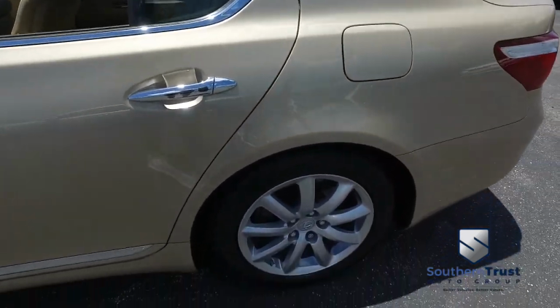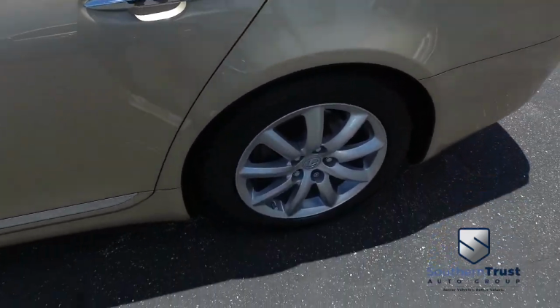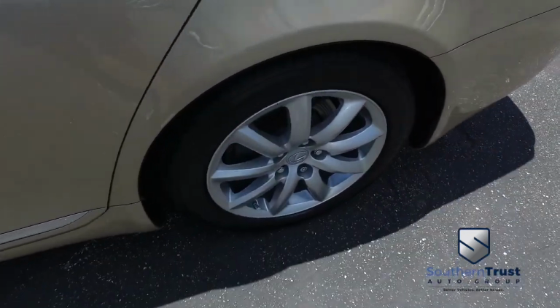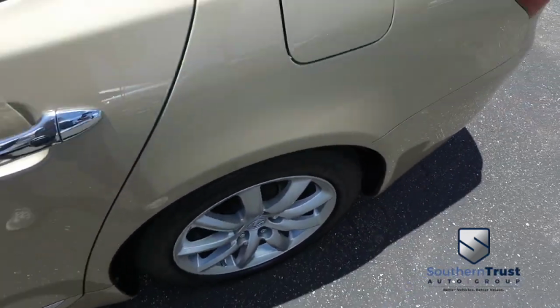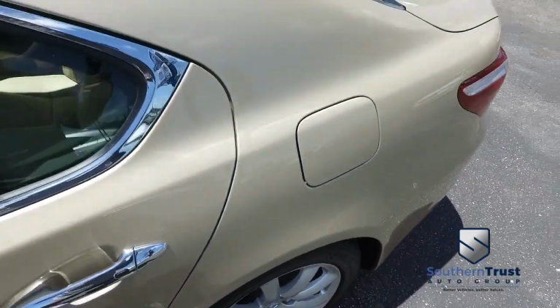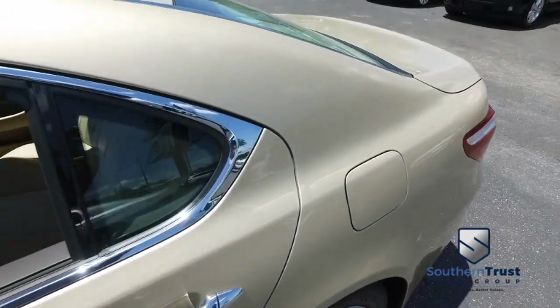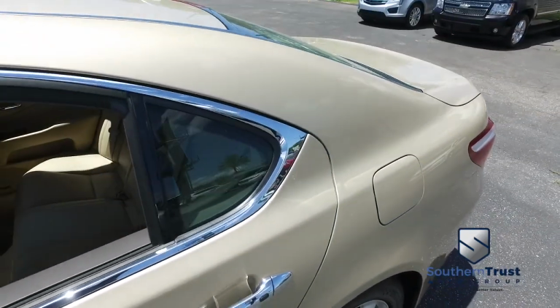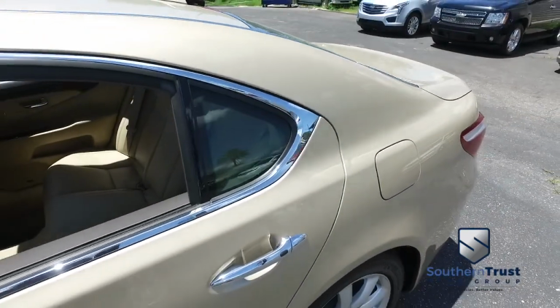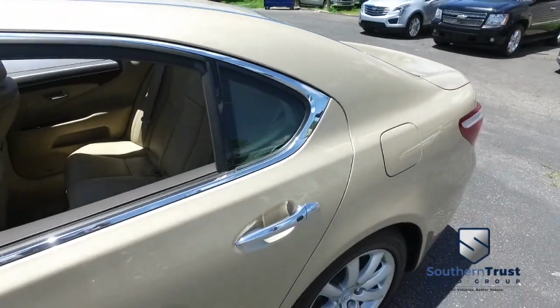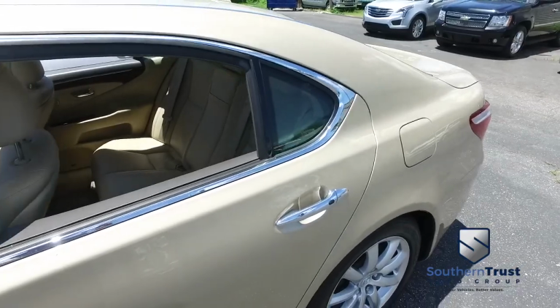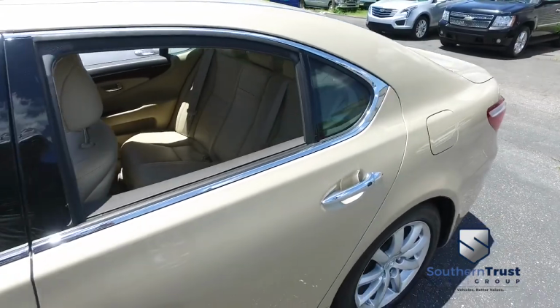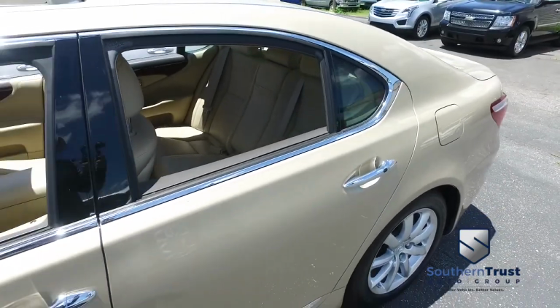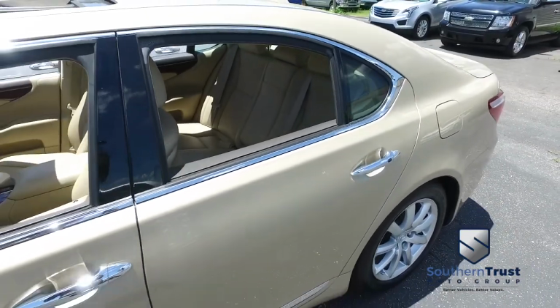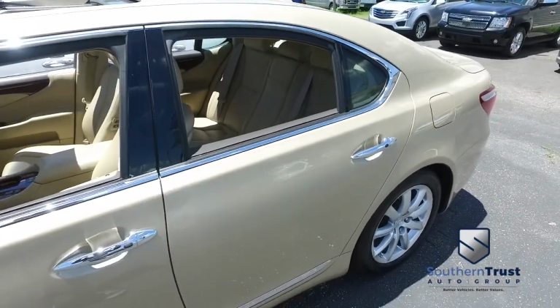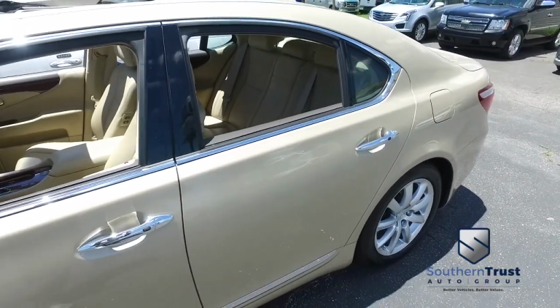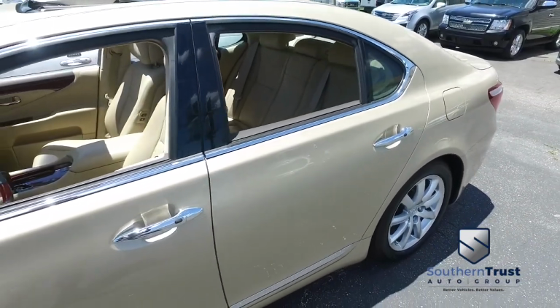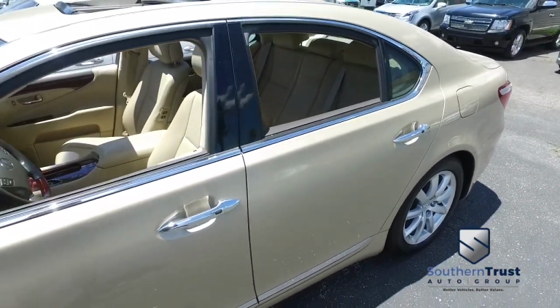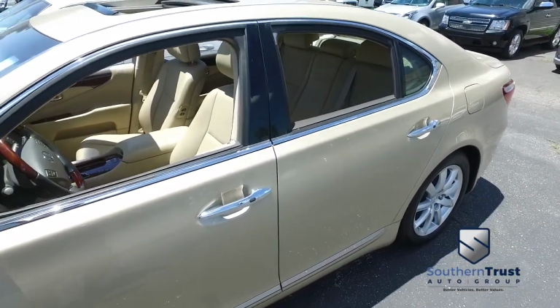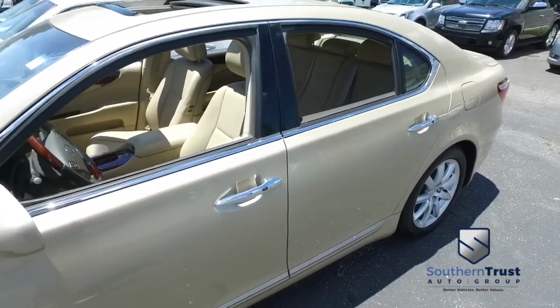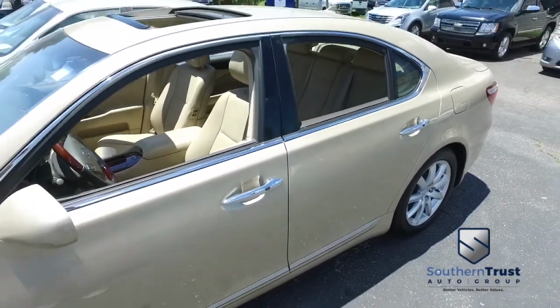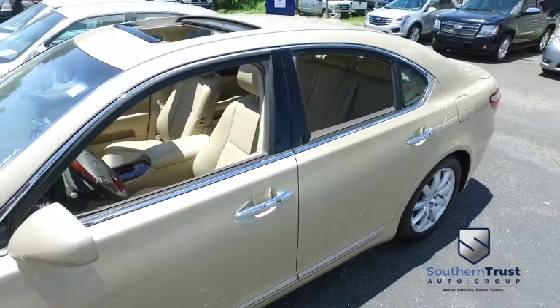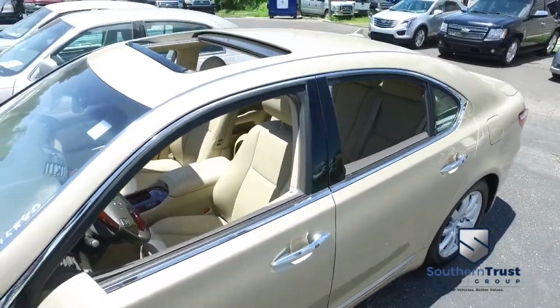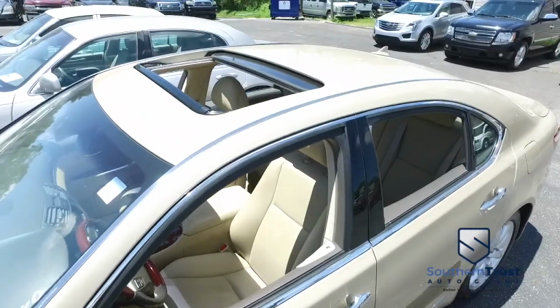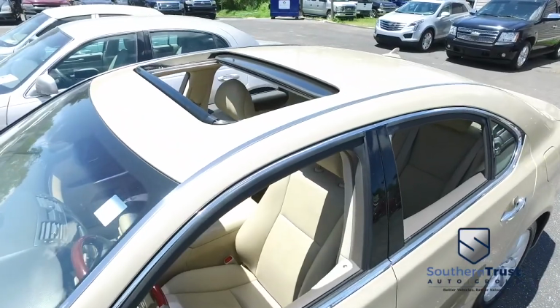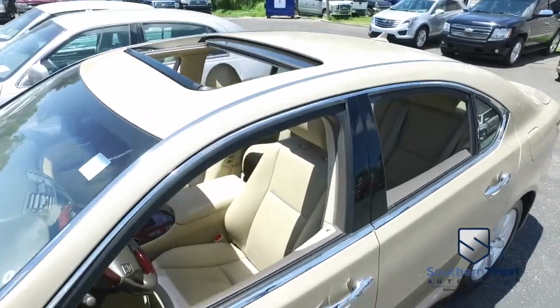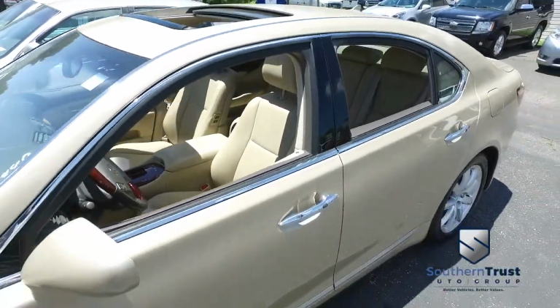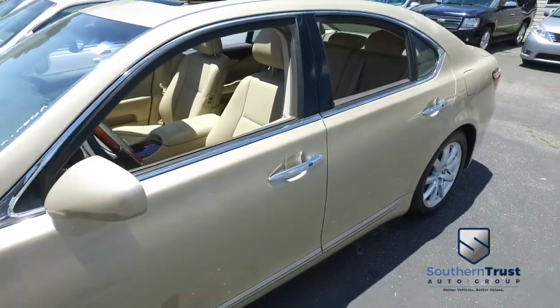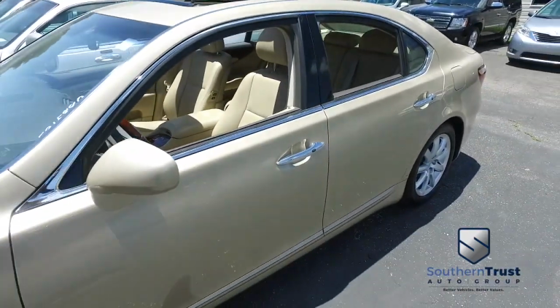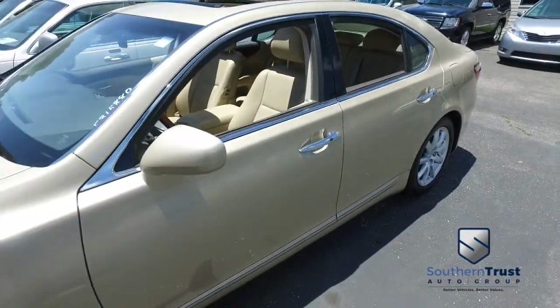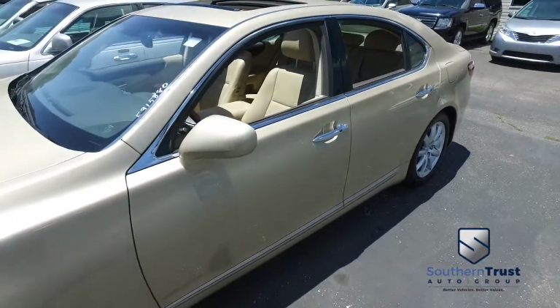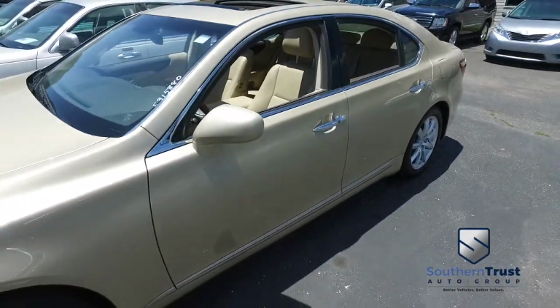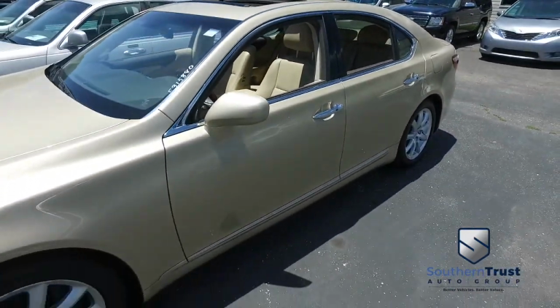You've got that heated second row leather seating, power heated and cooled leather seating up front, heated steering wheel, multifunctional steering wheel, that premium audio navigation CD, MP3, Bluetooth, satellite stereo system, polished wood grain.